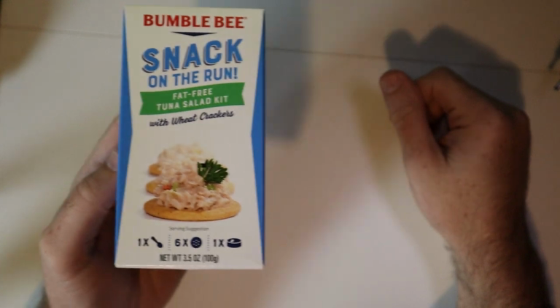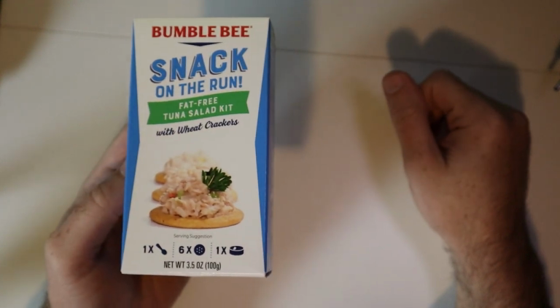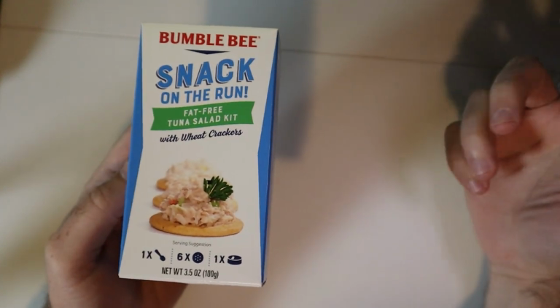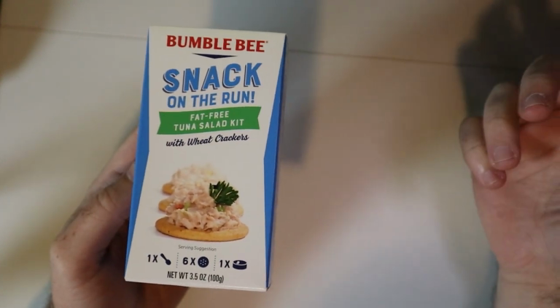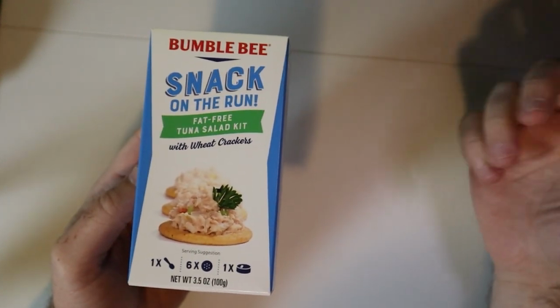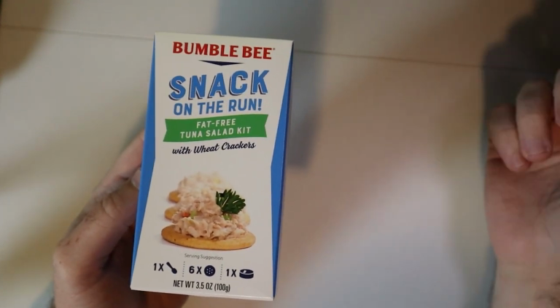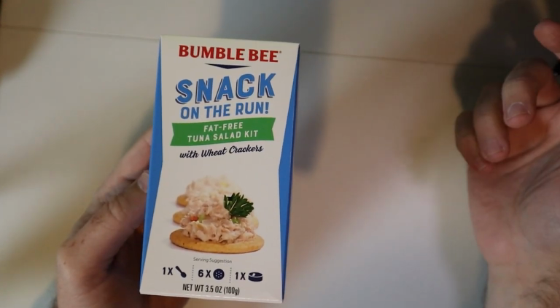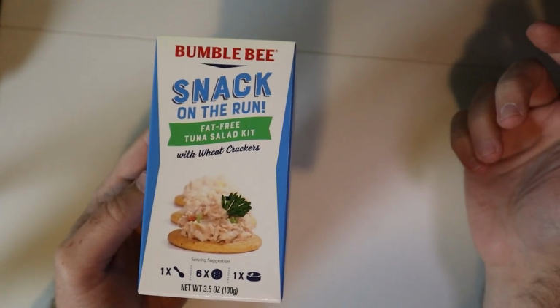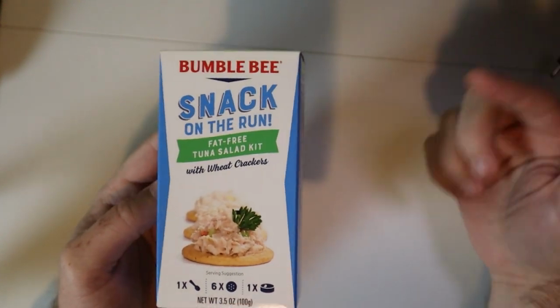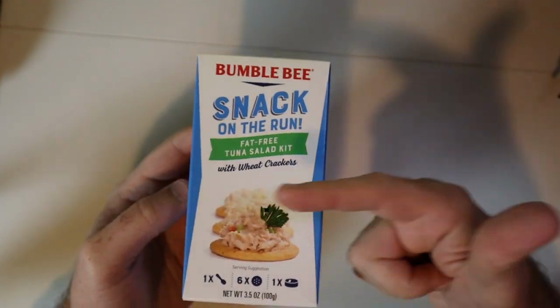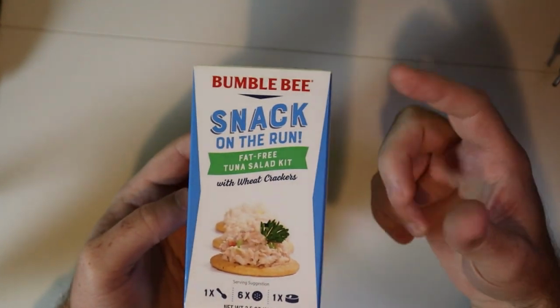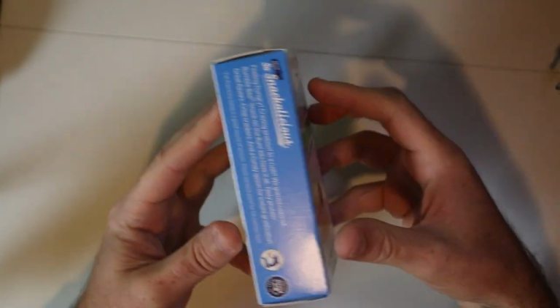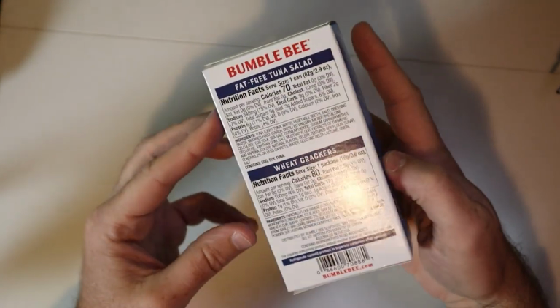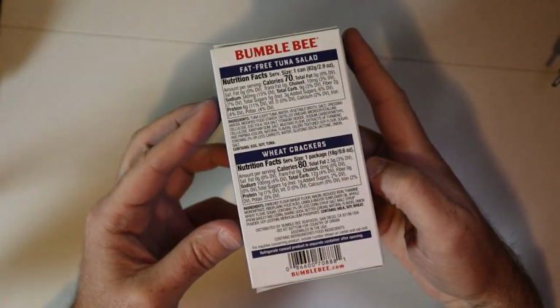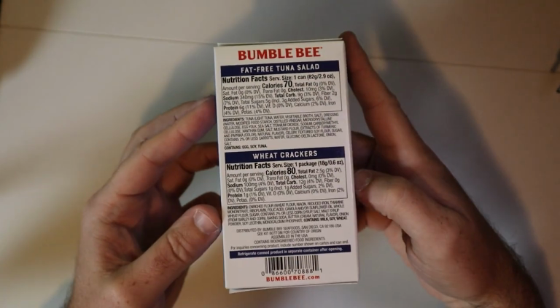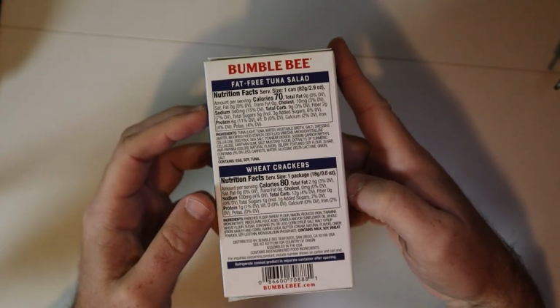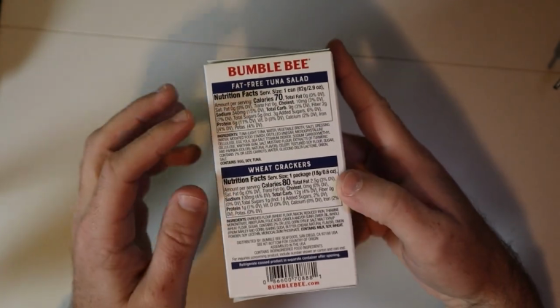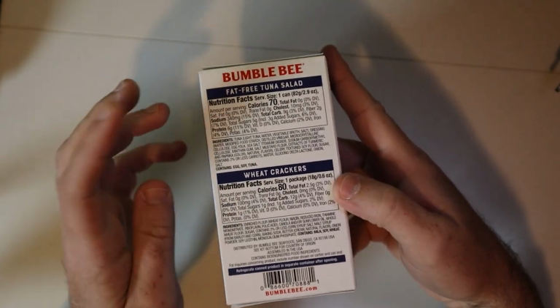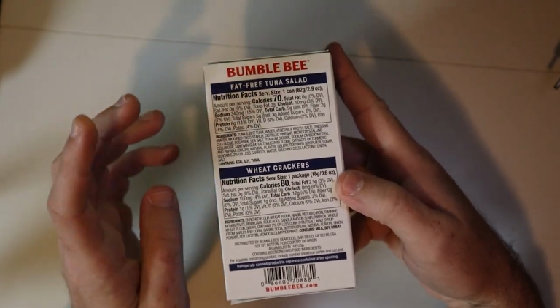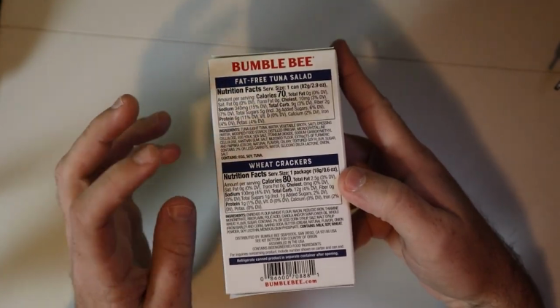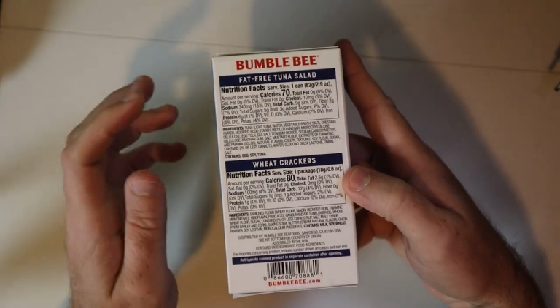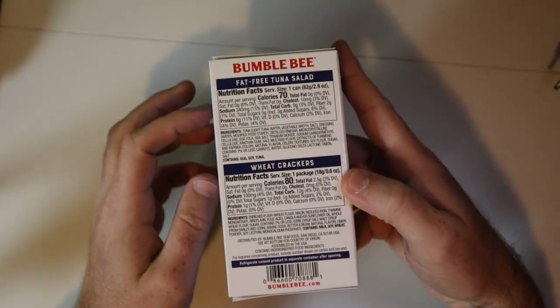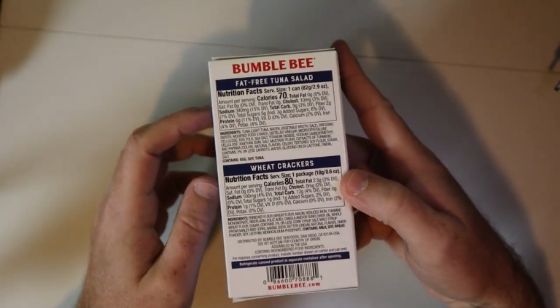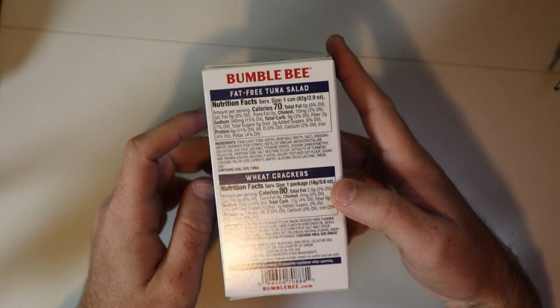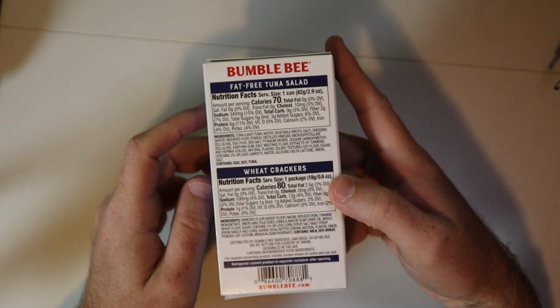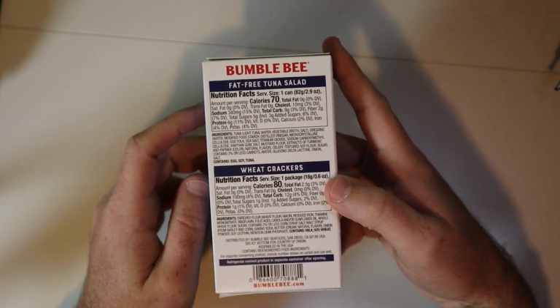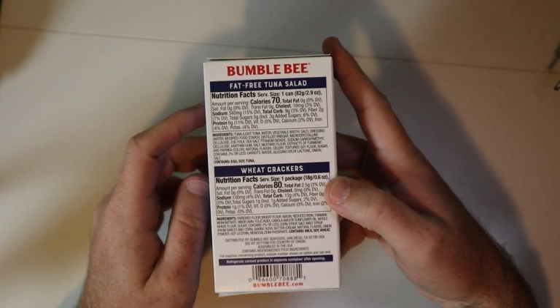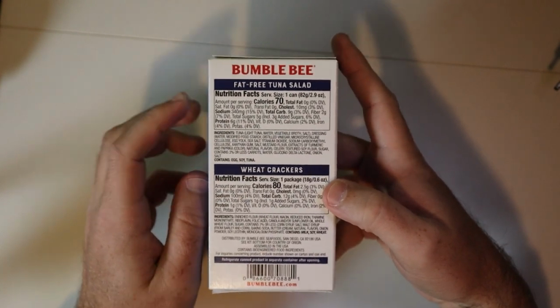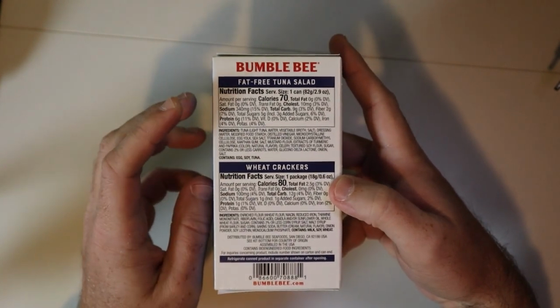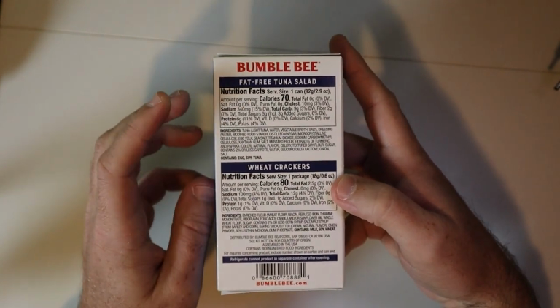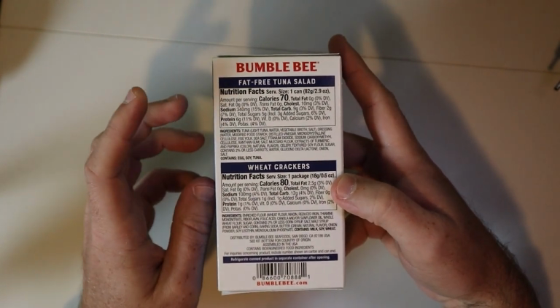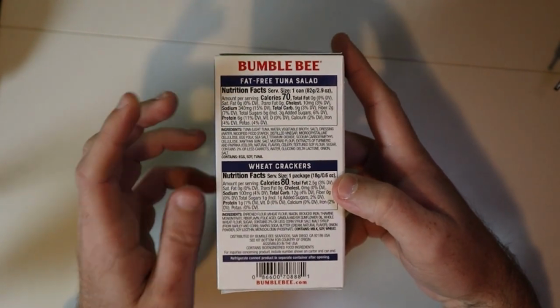We got the Snack on the Run fat-free tuna salad kit with wheat crackers. 70 calories for the tuna, 80 calories for the crackers. And where is that protein count? Six grams of protein.